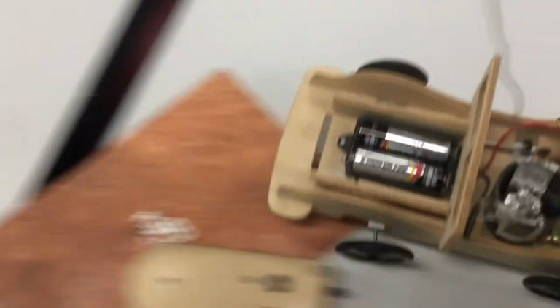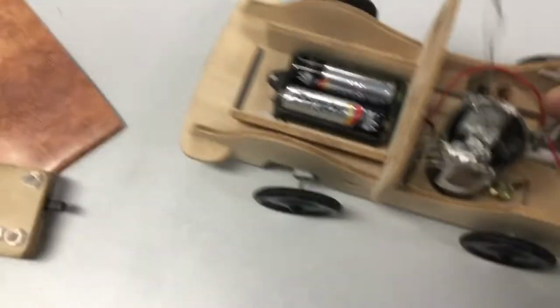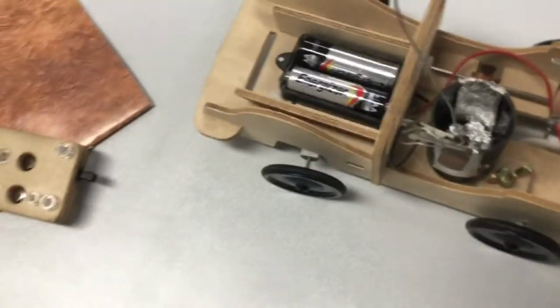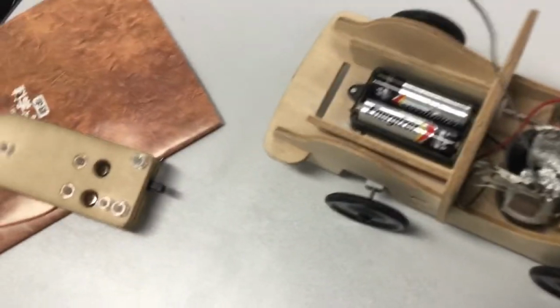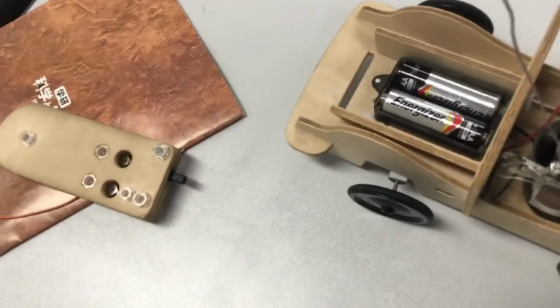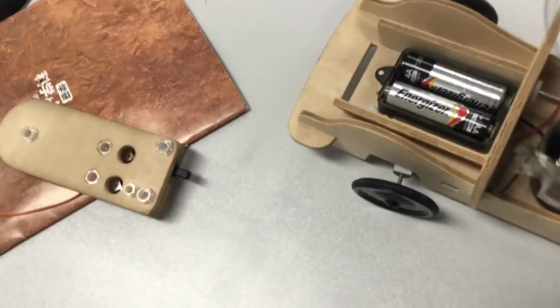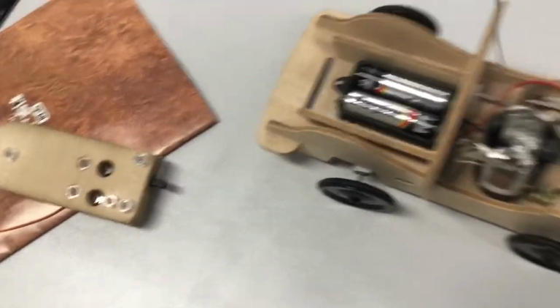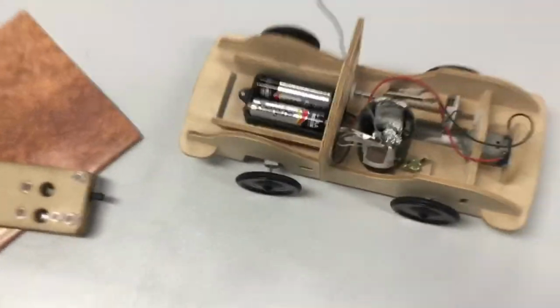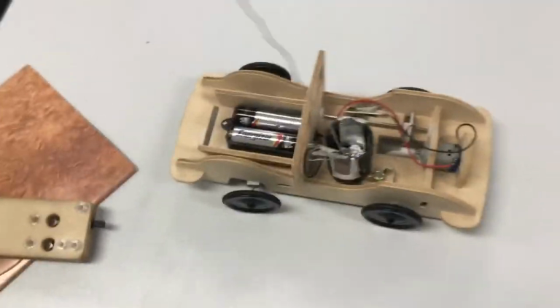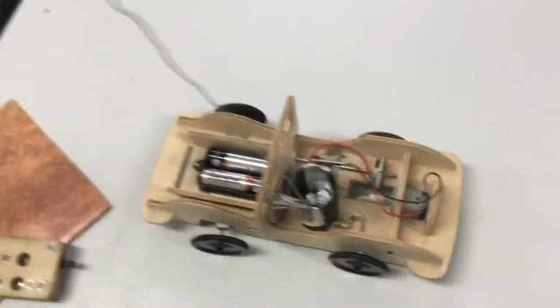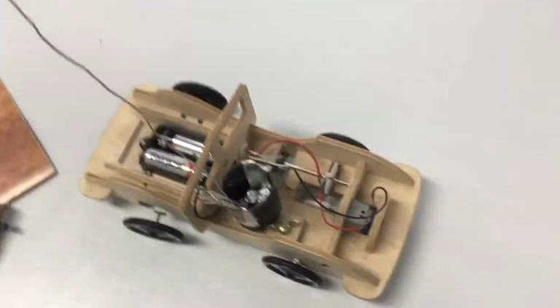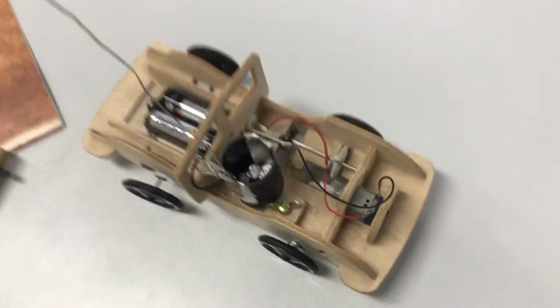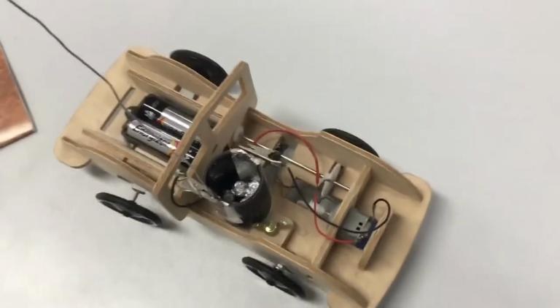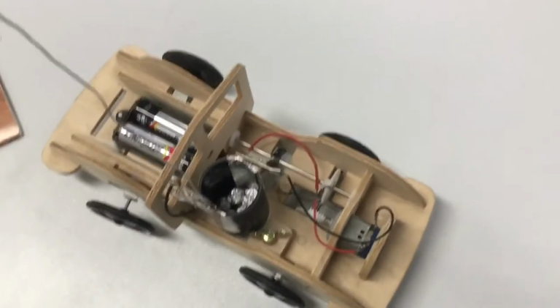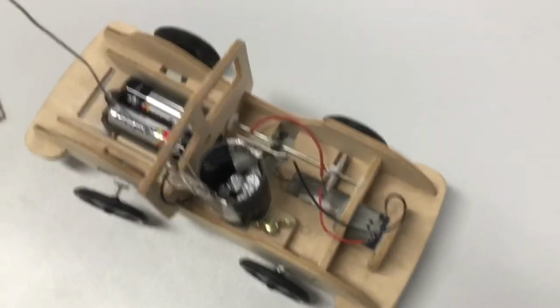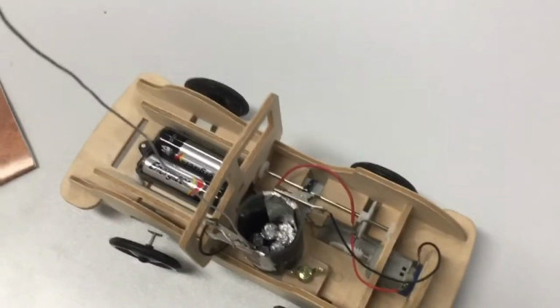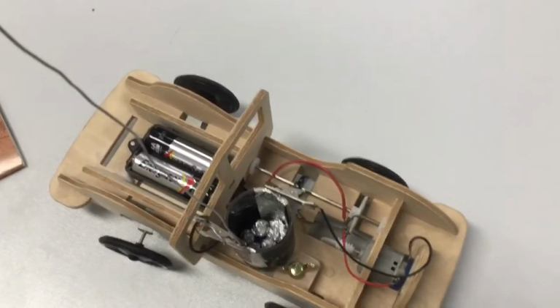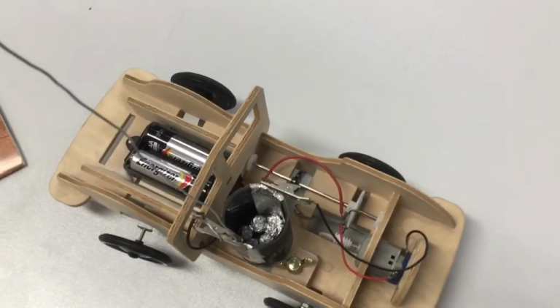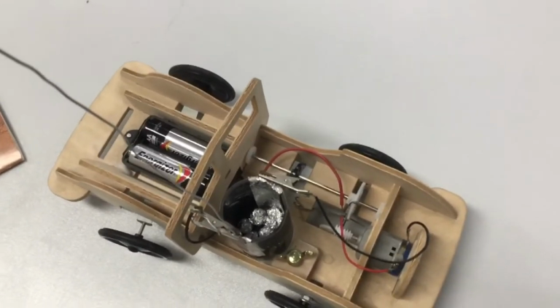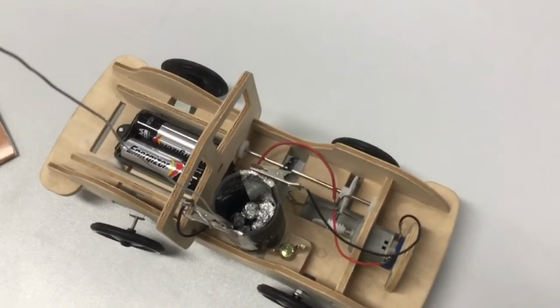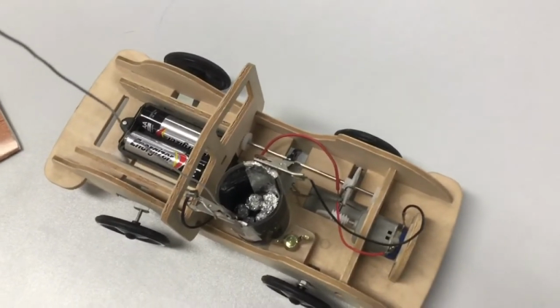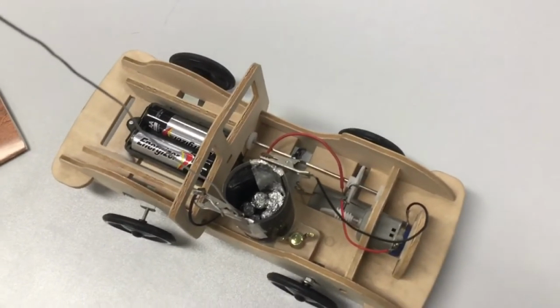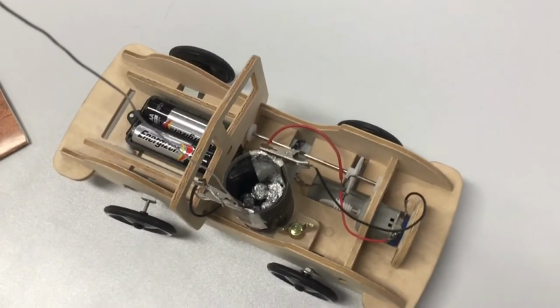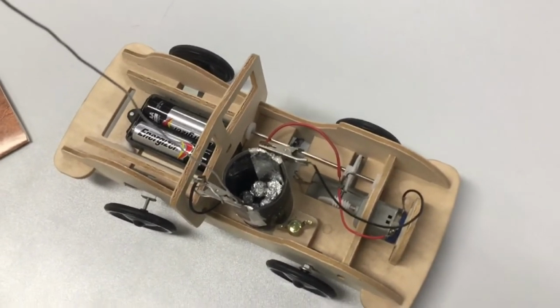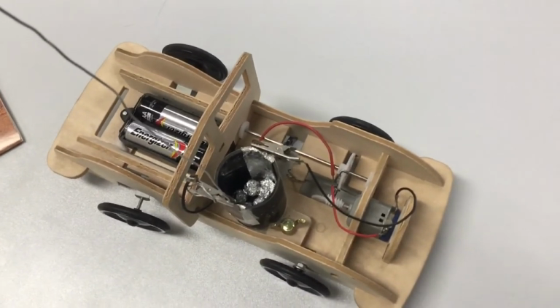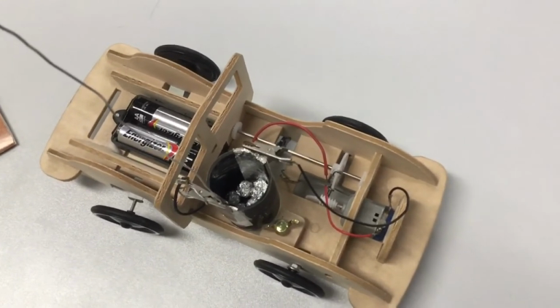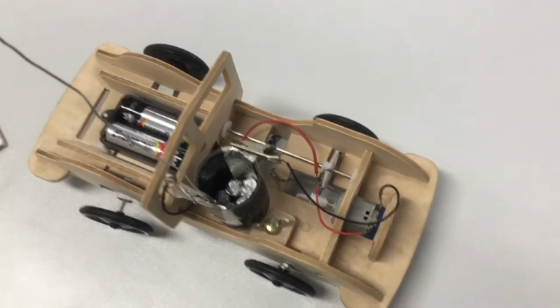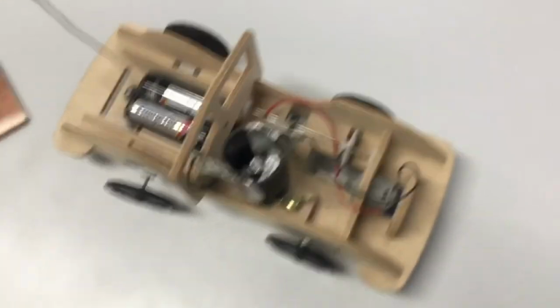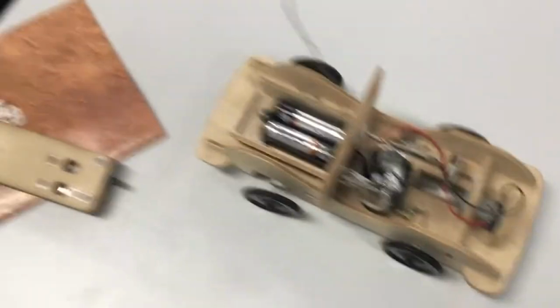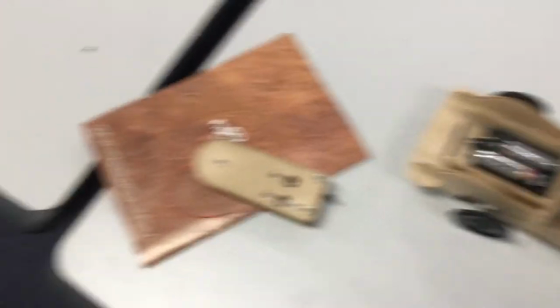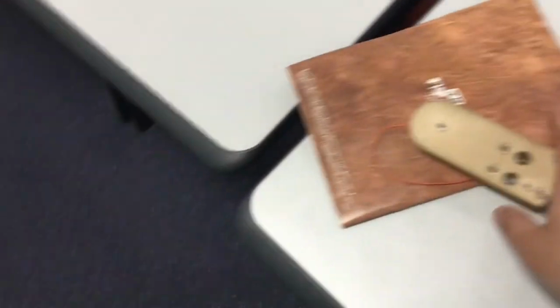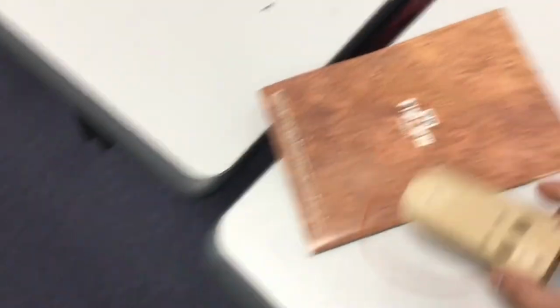There you go — I hope you can see that this is actually acting like a switch. But hang on — how do you turn the switch on?